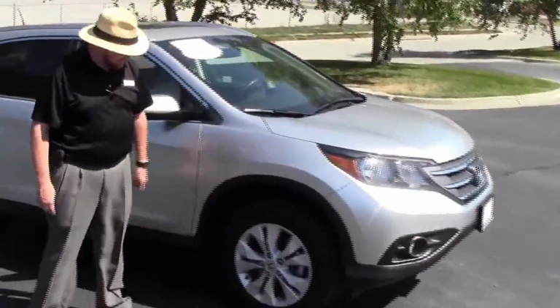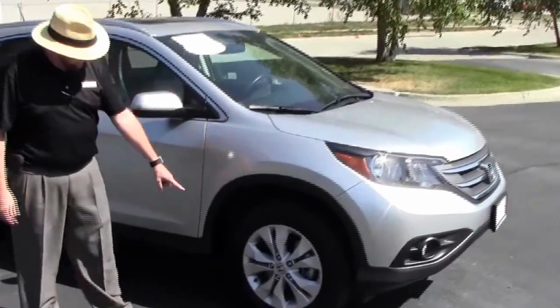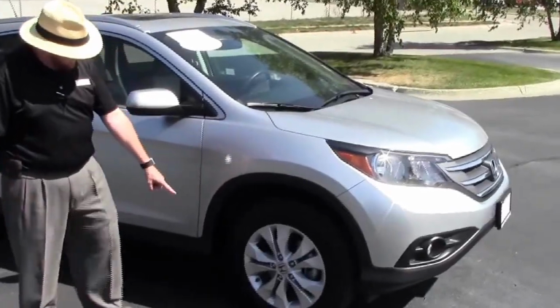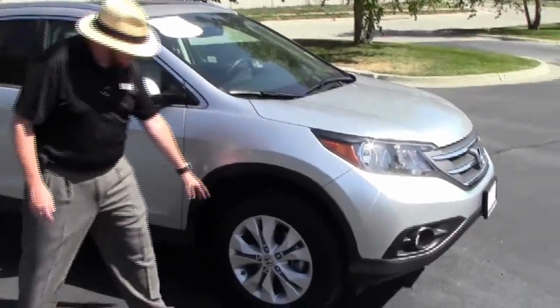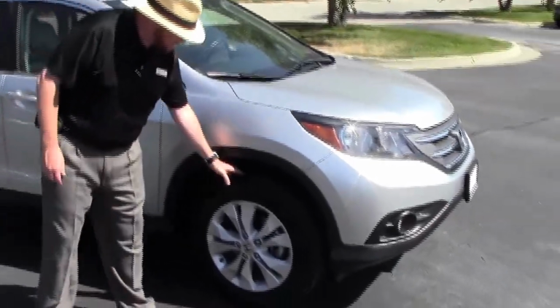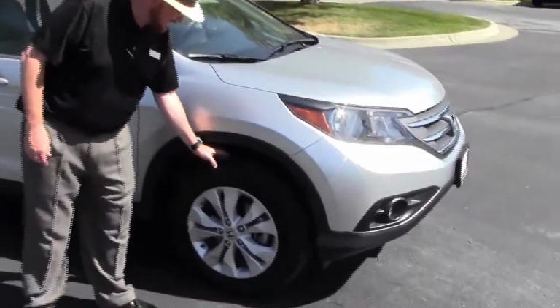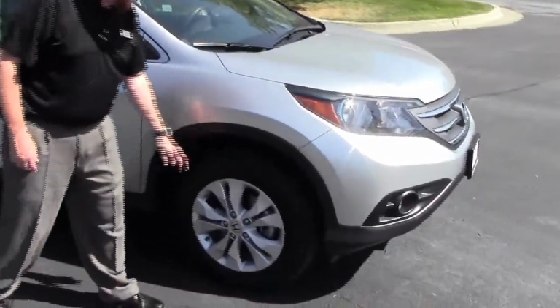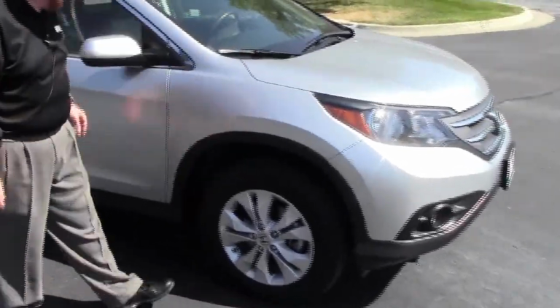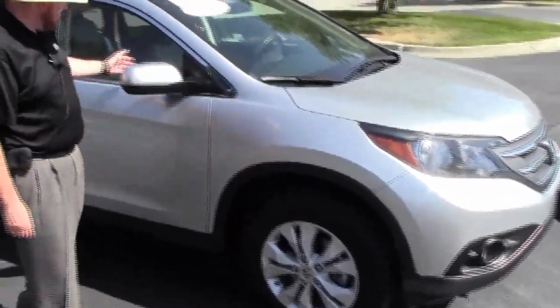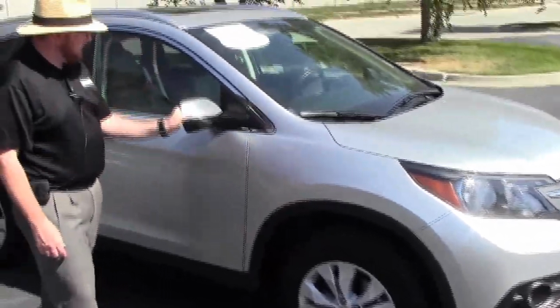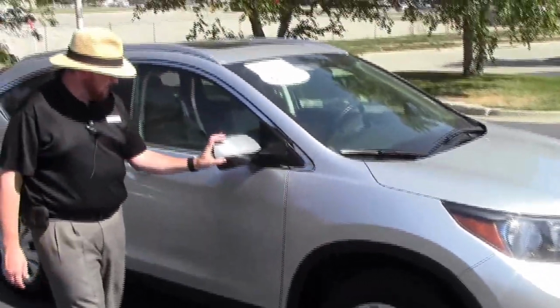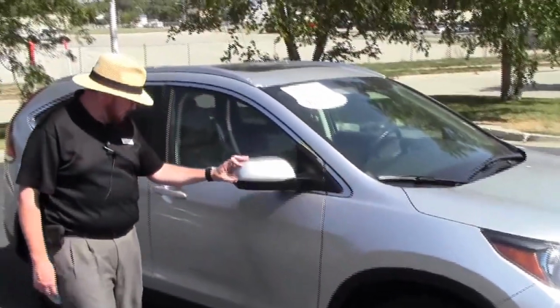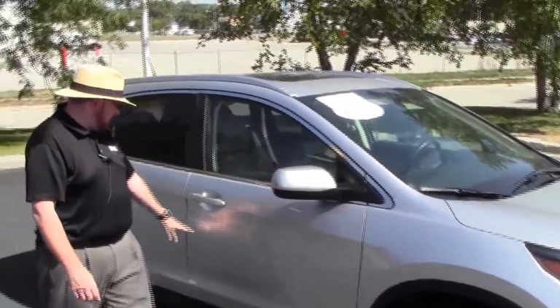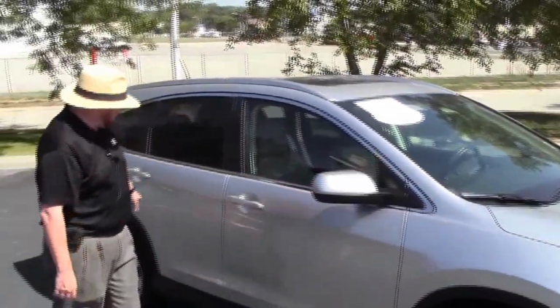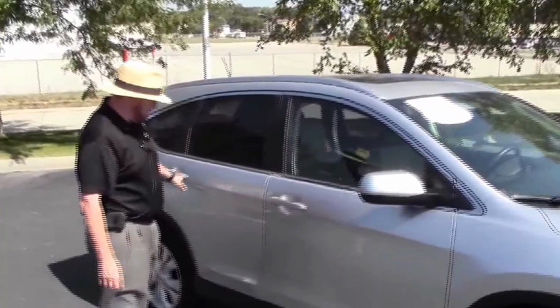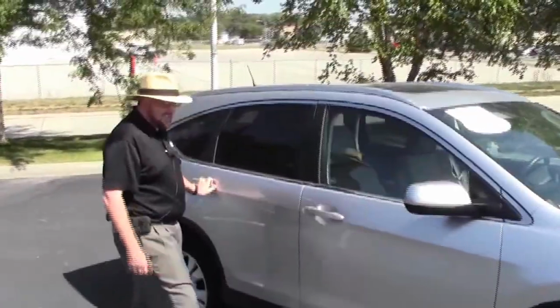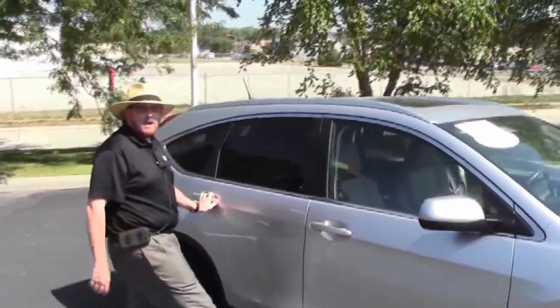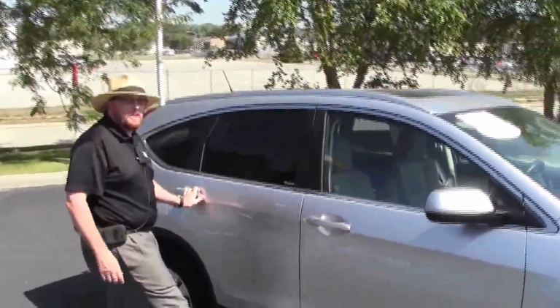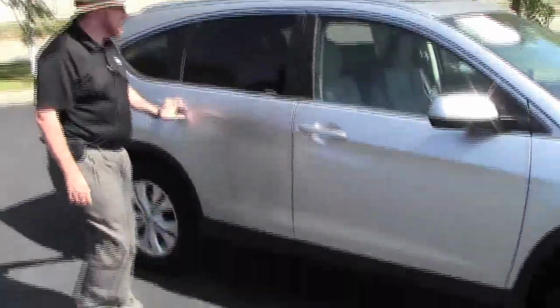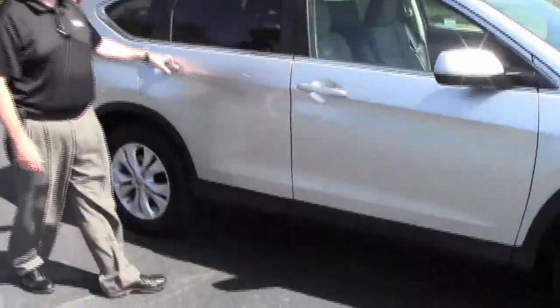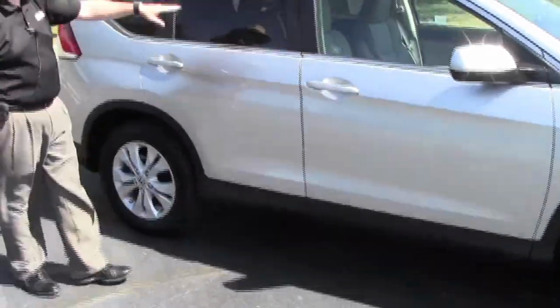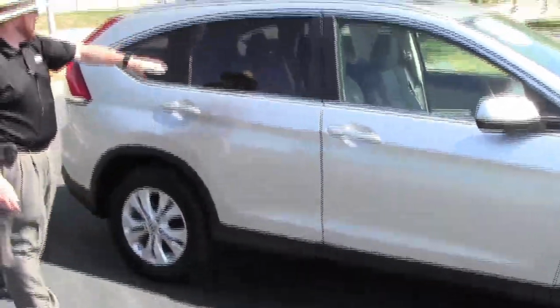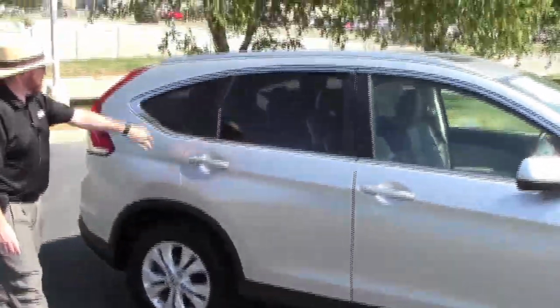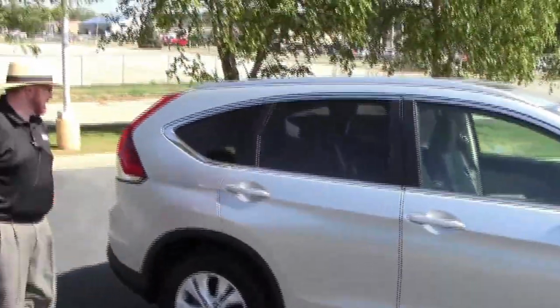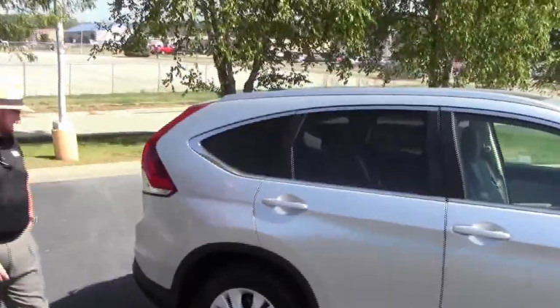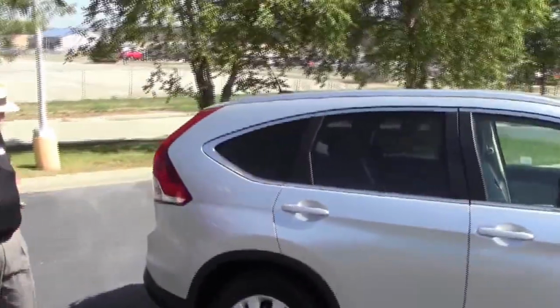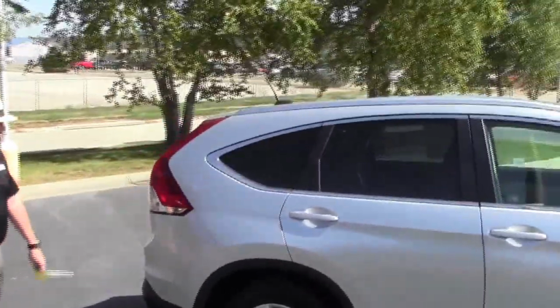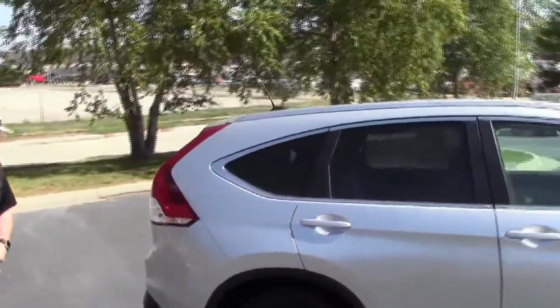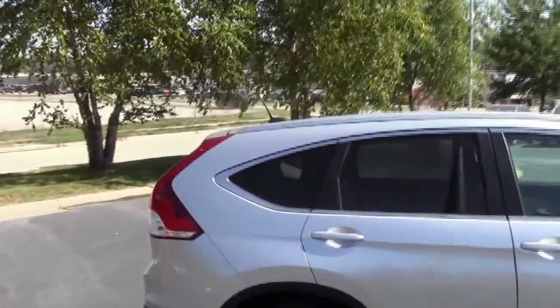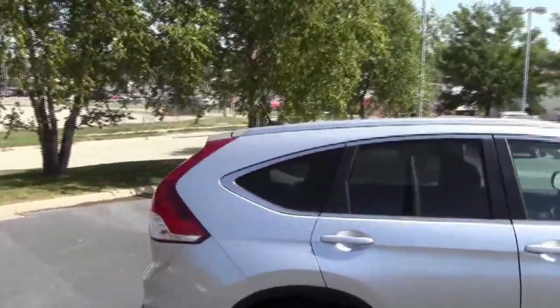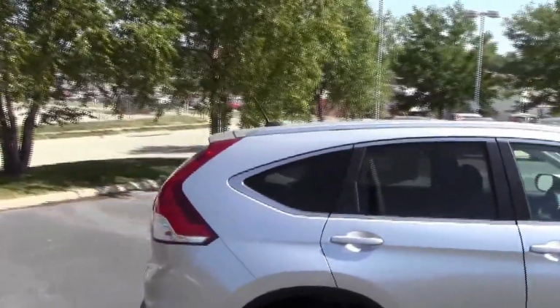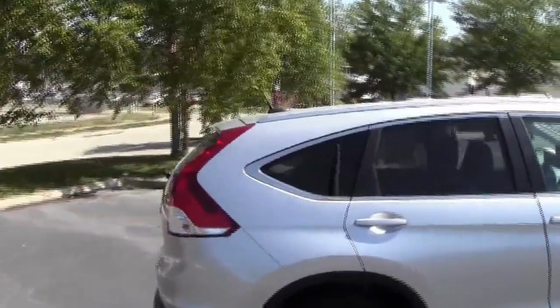17-inch alloy wheels with lots of tread on the tires, breakaway mirrors, reinforced steel door beams, dyed rocker panels to help protect against rock chips, solar-tinted glass. It is certified, so you get the remainder of the factory warranty,